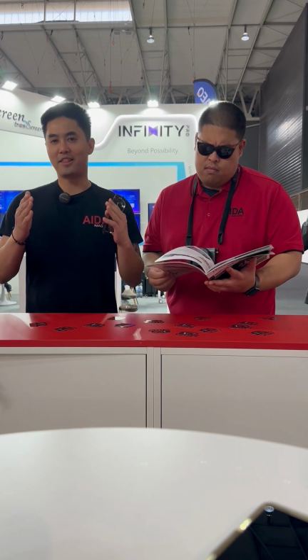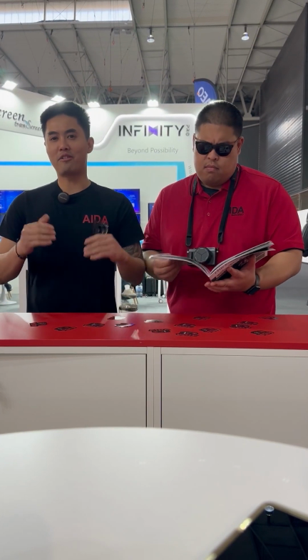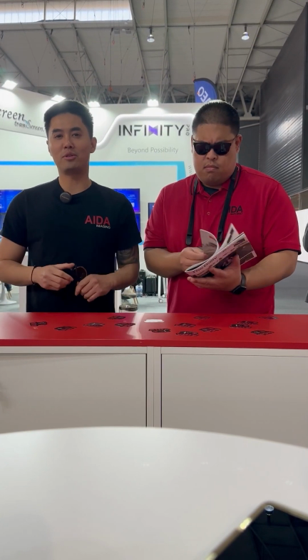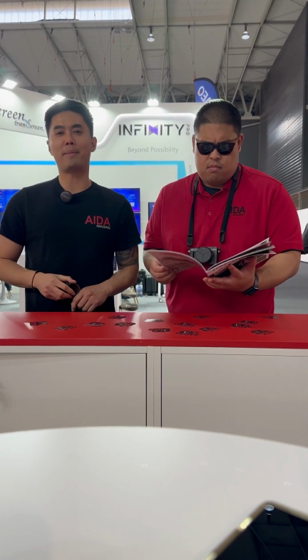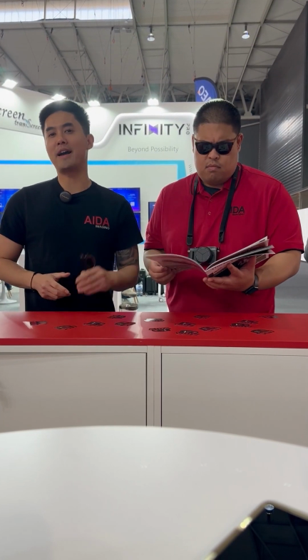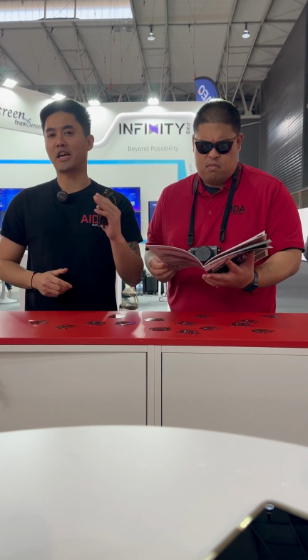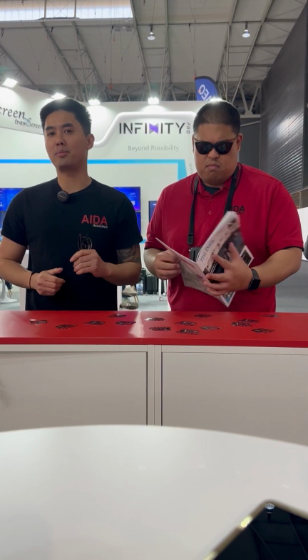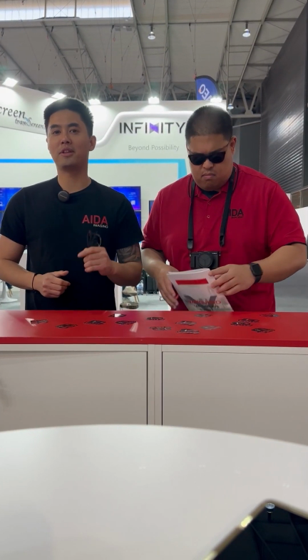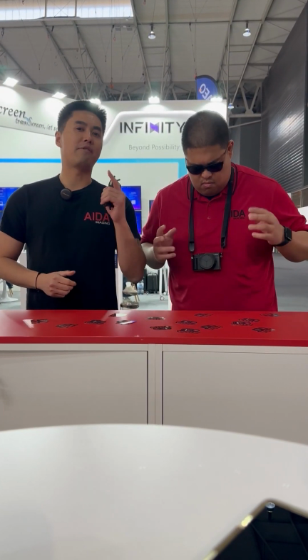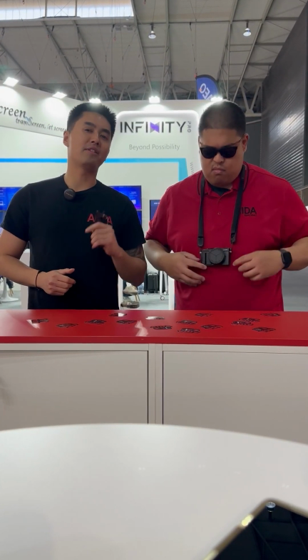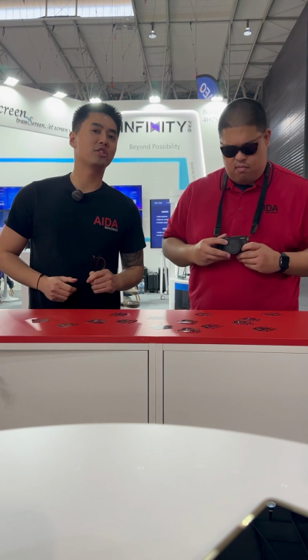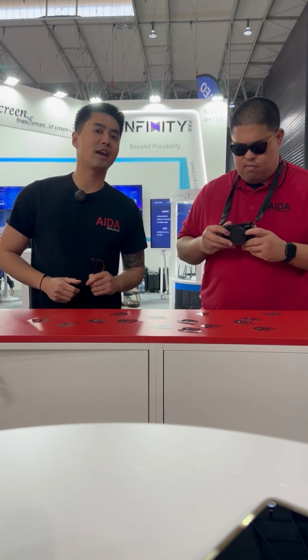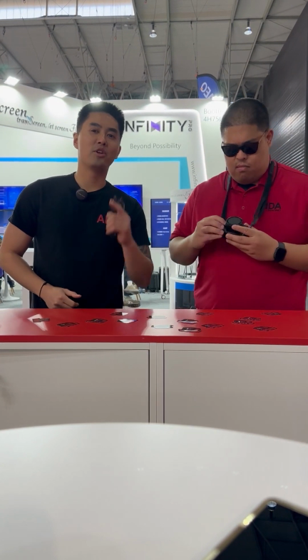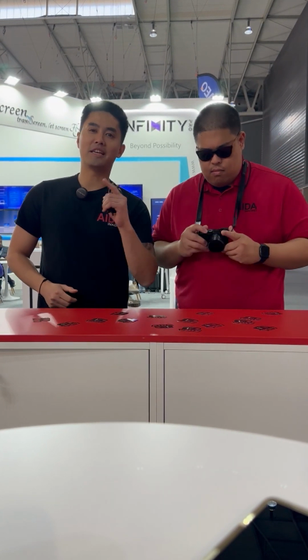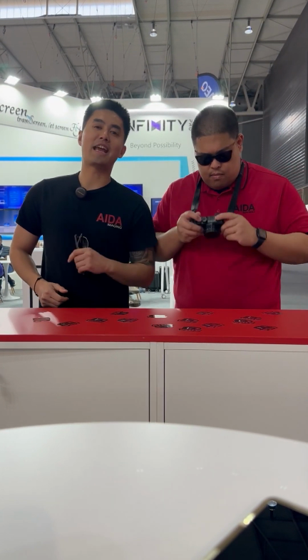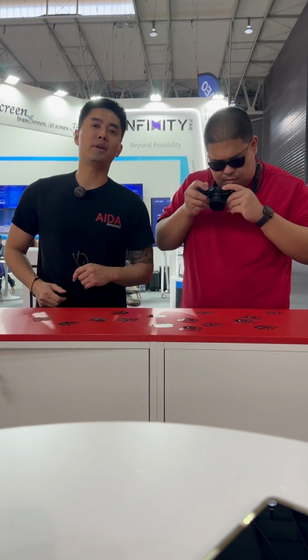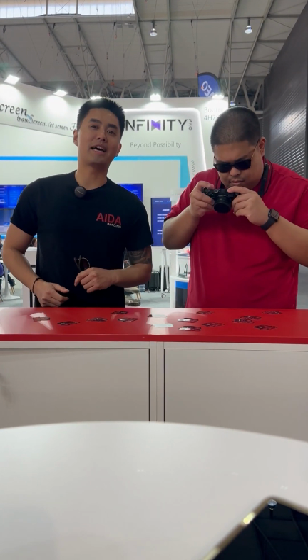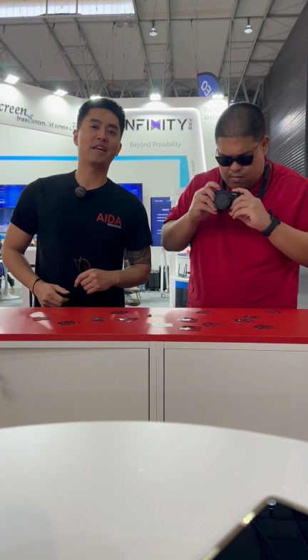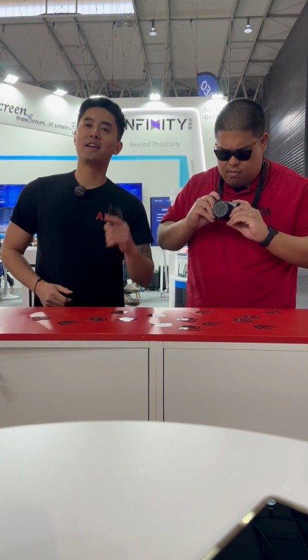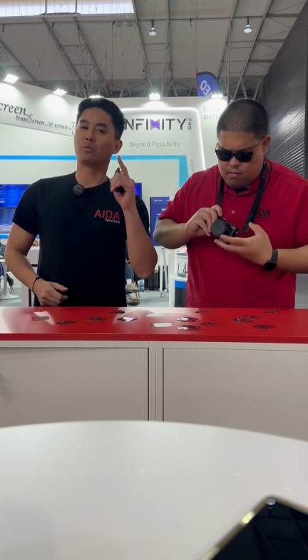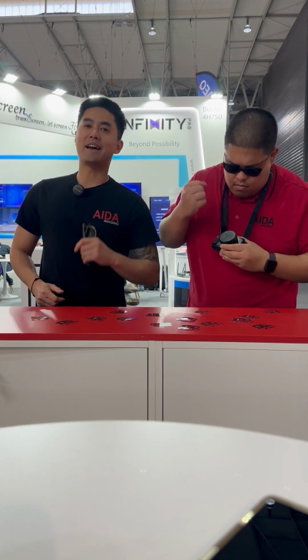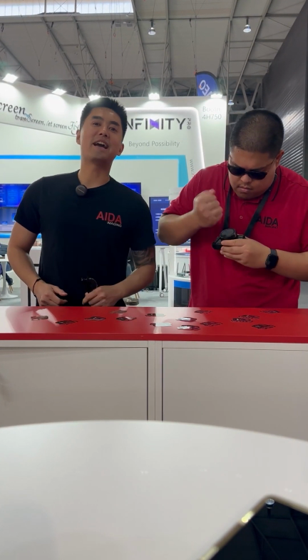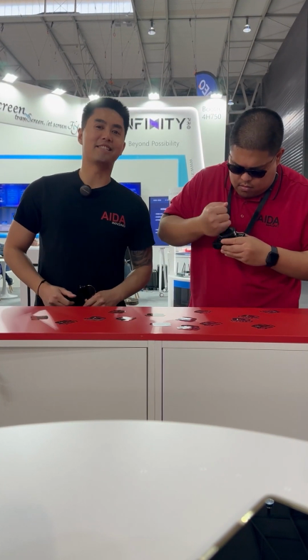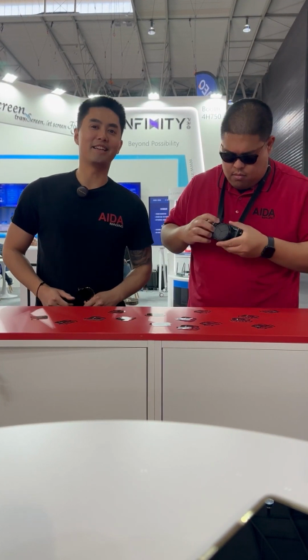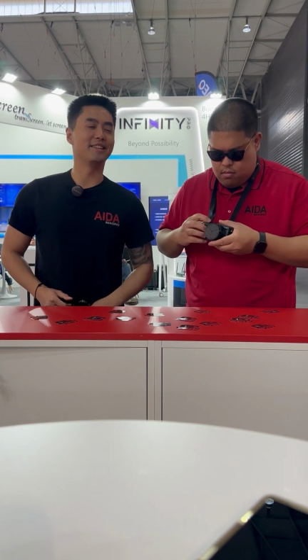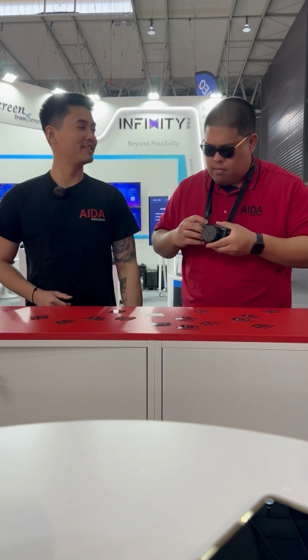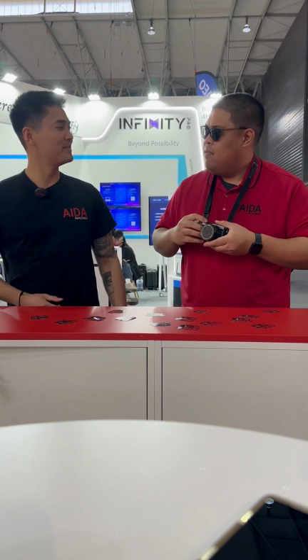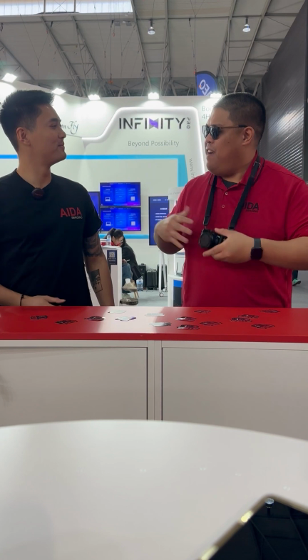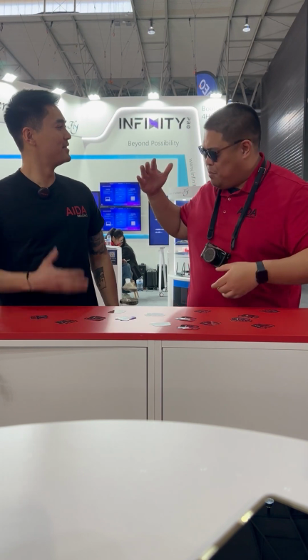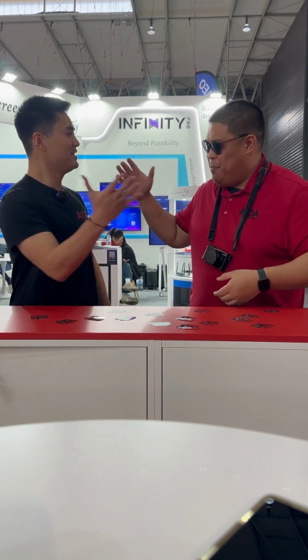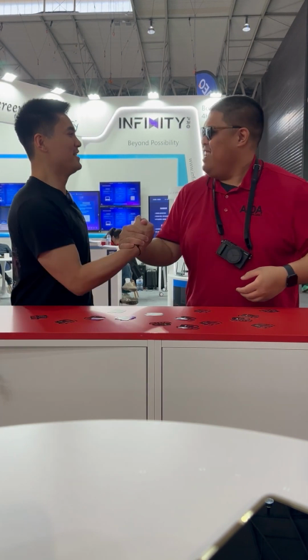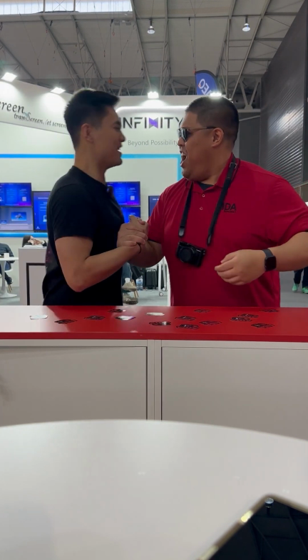Thank you to everyone who stopped by to check out our booth. If you haven't done so yet, you'll see us at NAB Las Vegas, right down in Sin City. Vegas, baby!